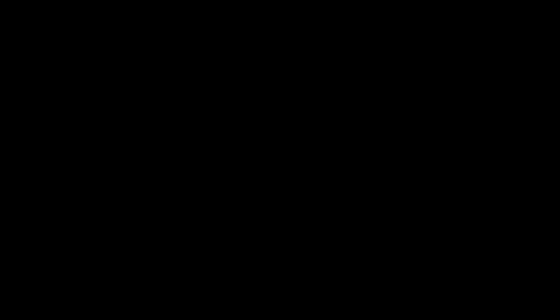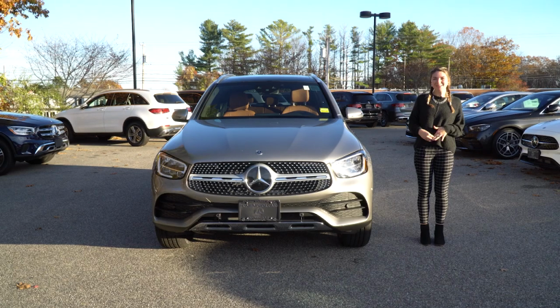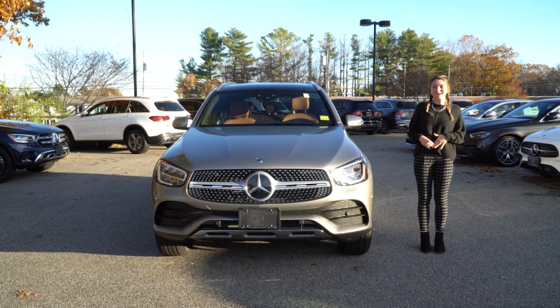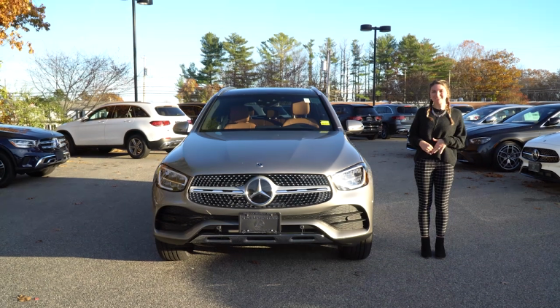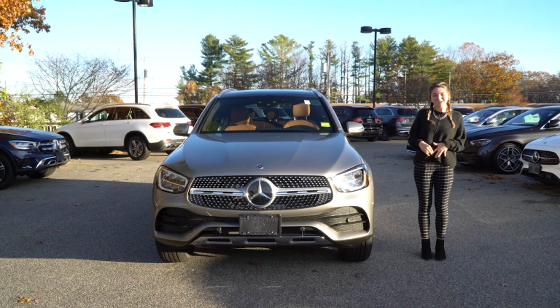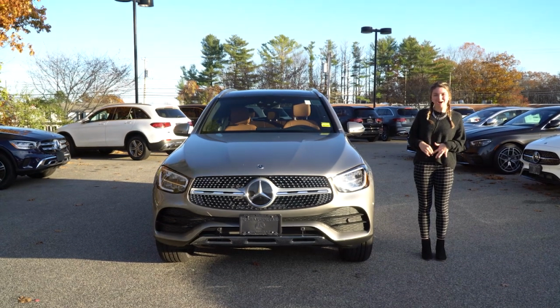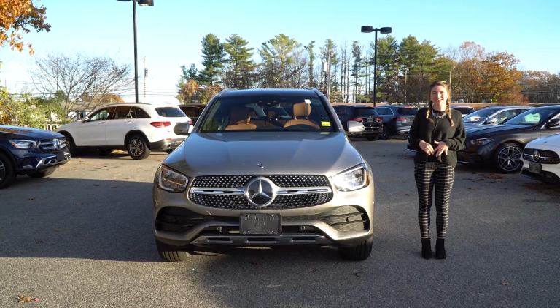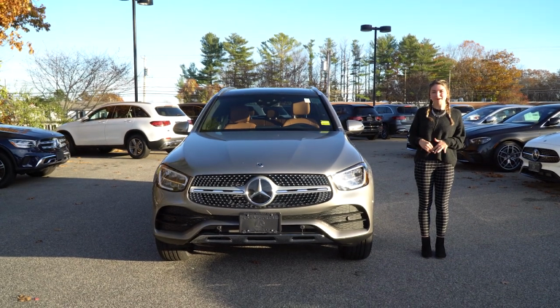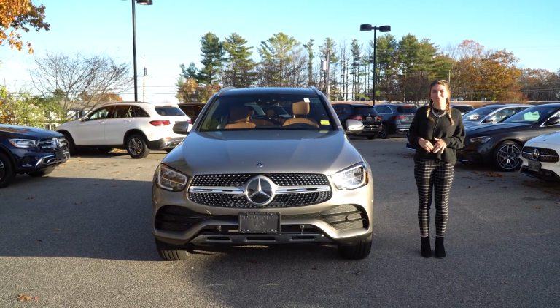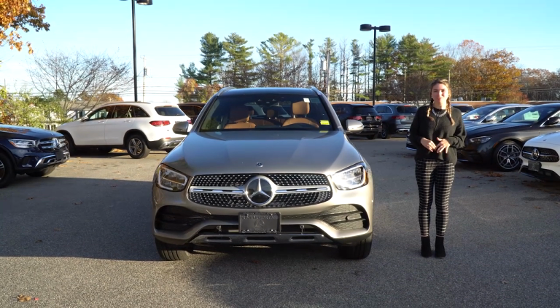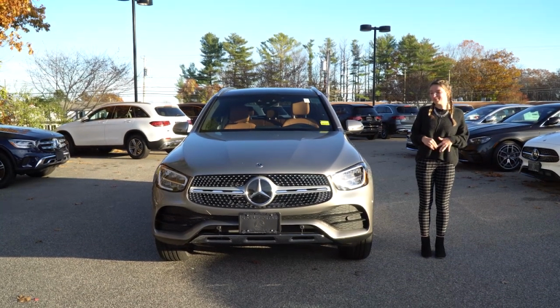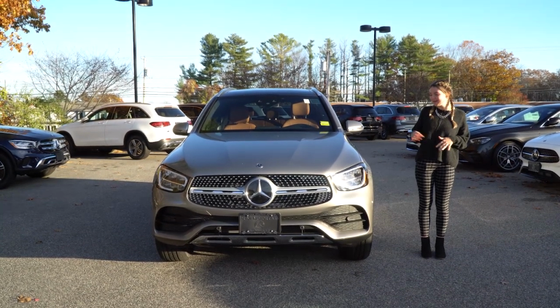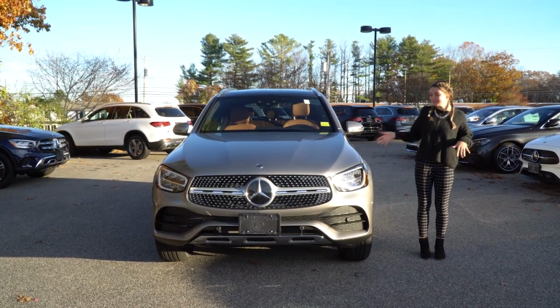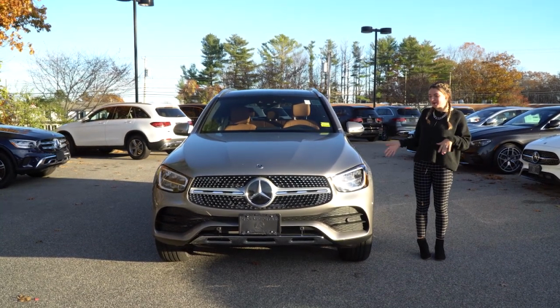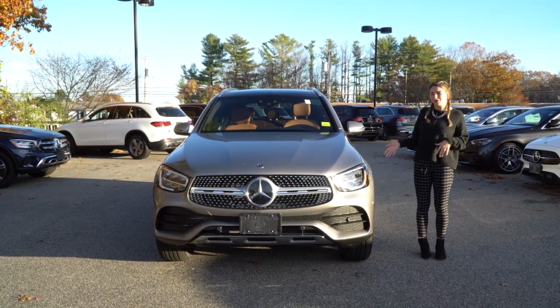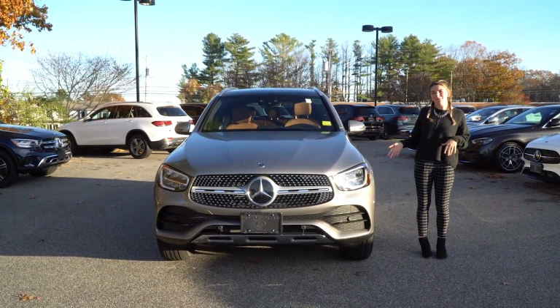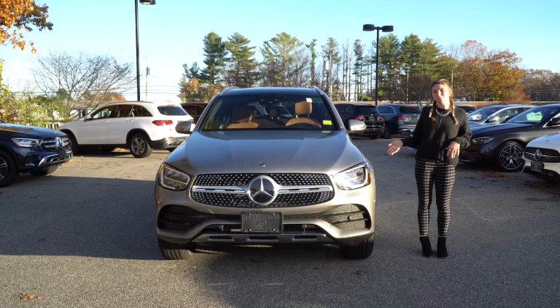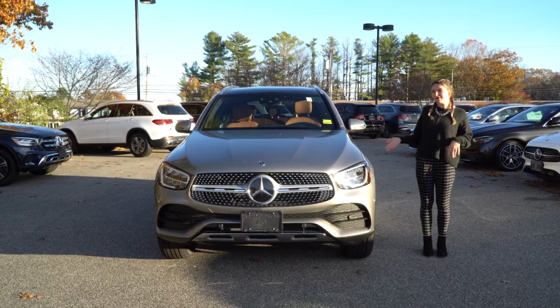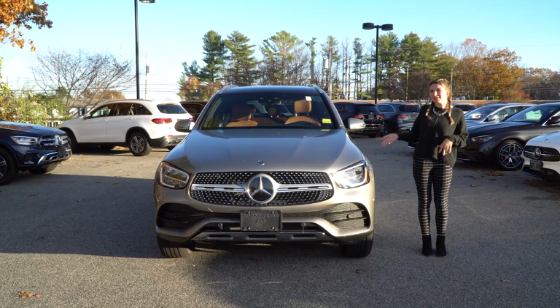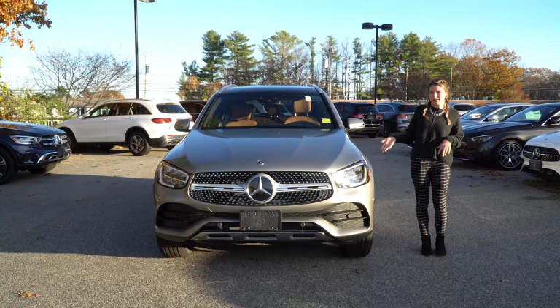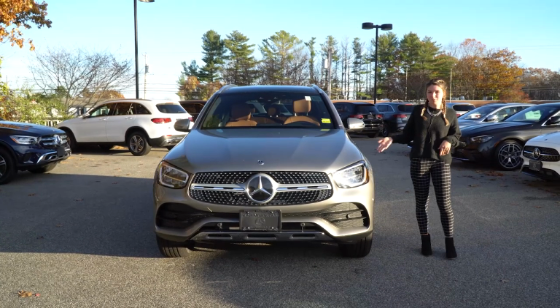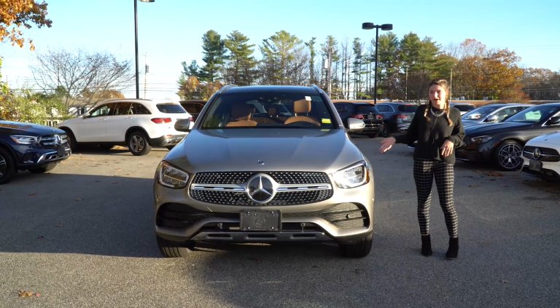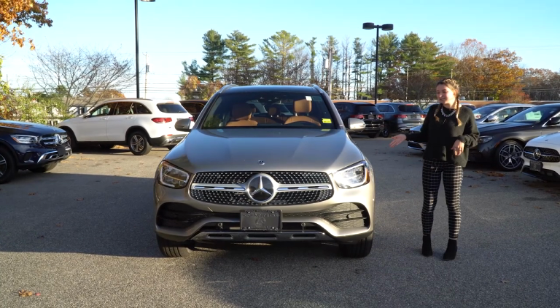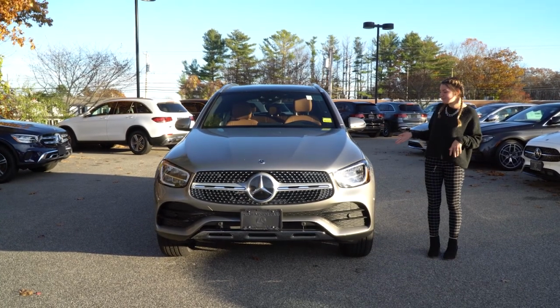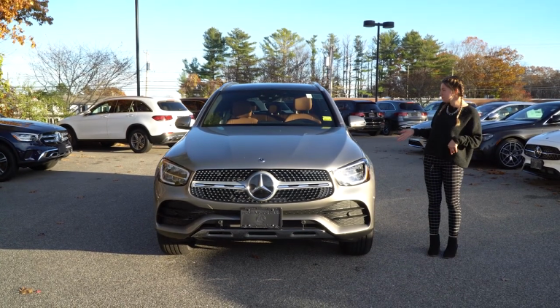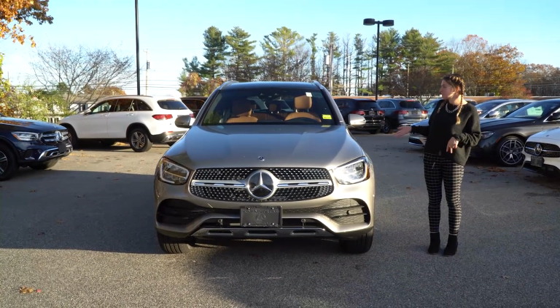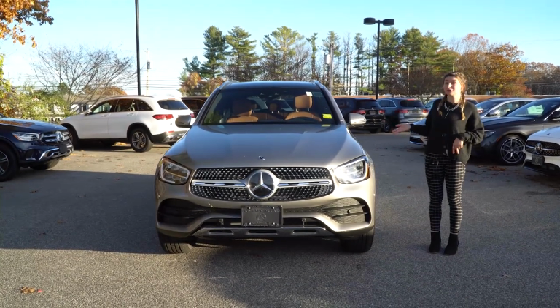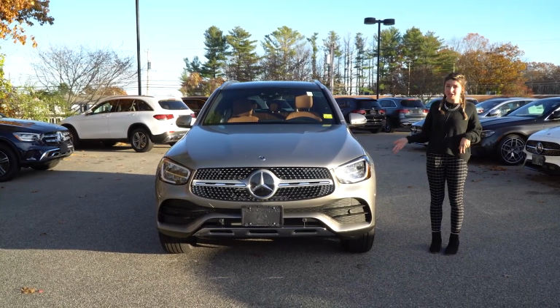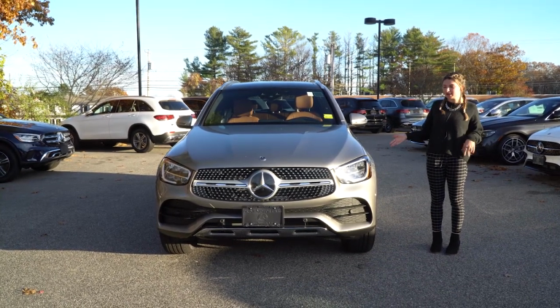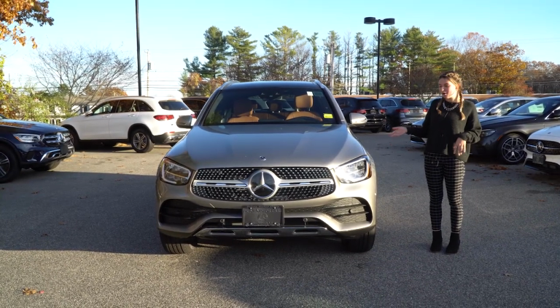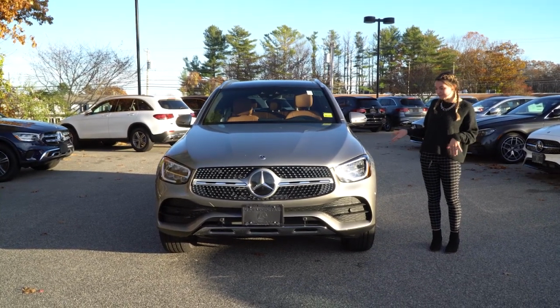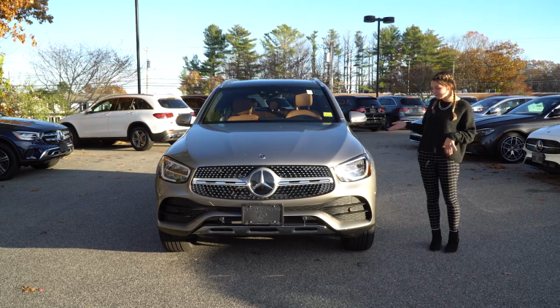Hi Laura, I'm Marista here at Prime Mercedes-Benz in Scarborough, Maine. To my right is the car that you had acquired: the 2021 Mercedes-Benz GLC 300 in Mojave Silver.